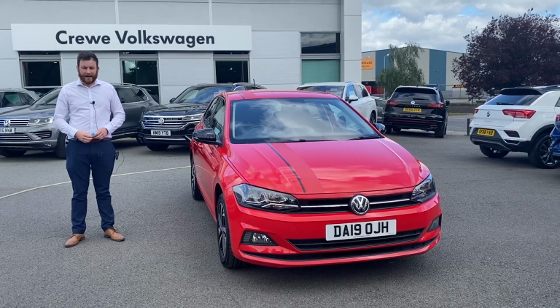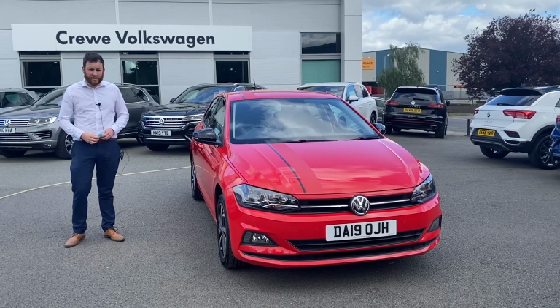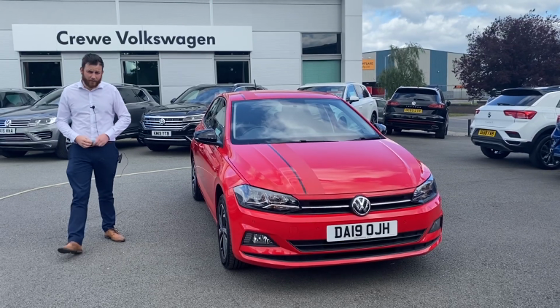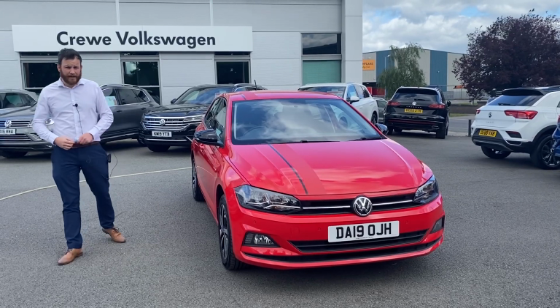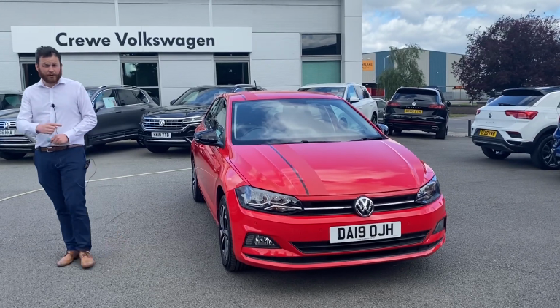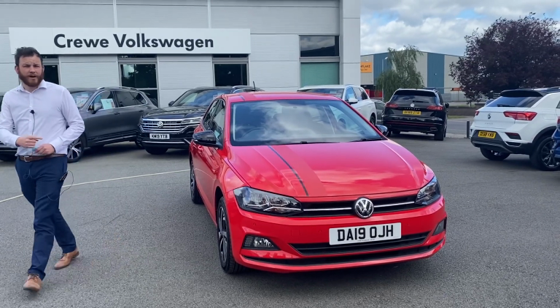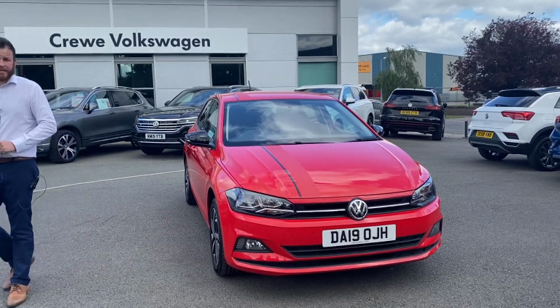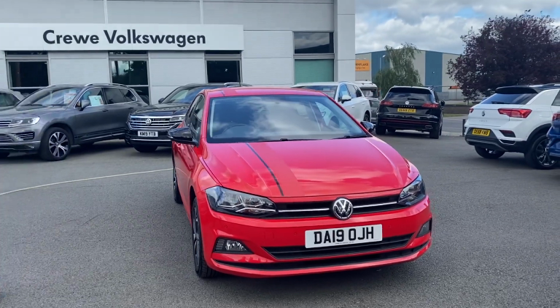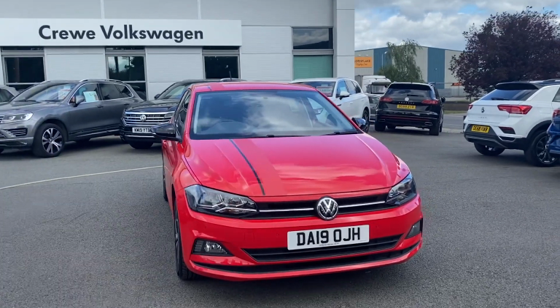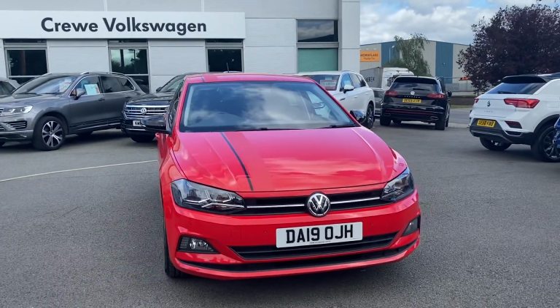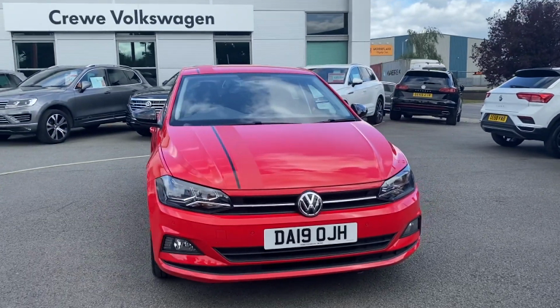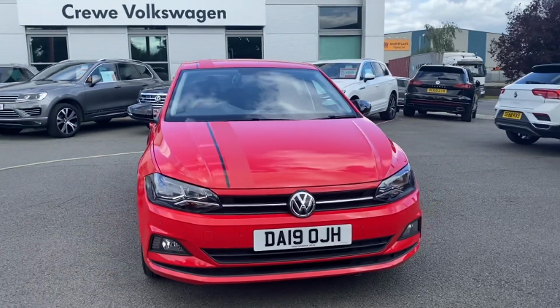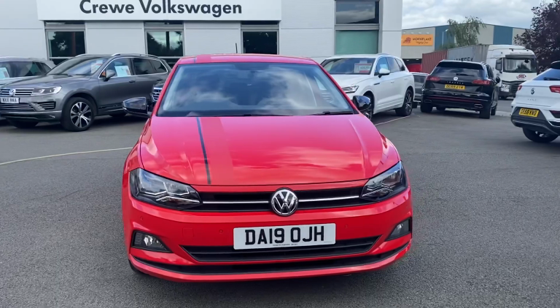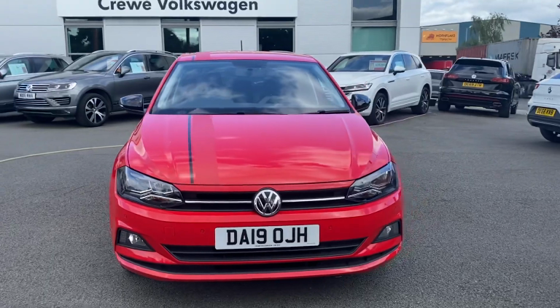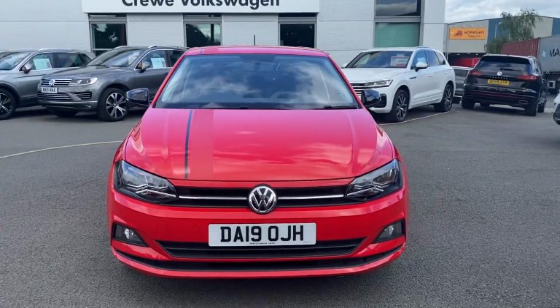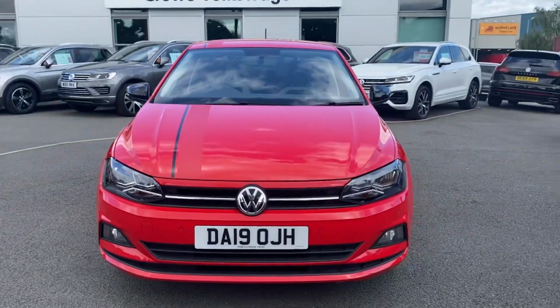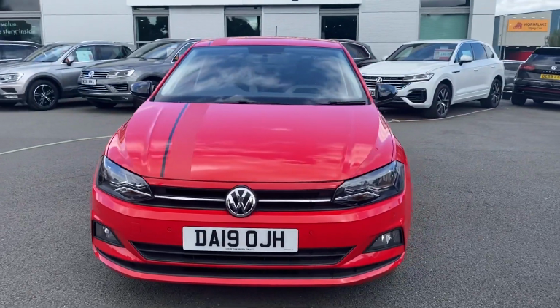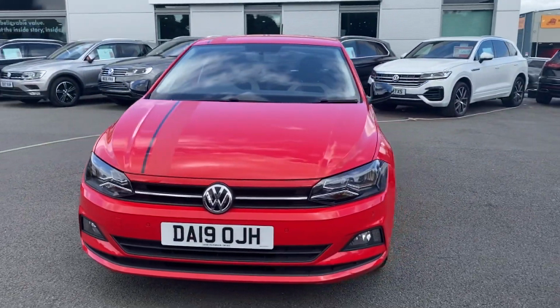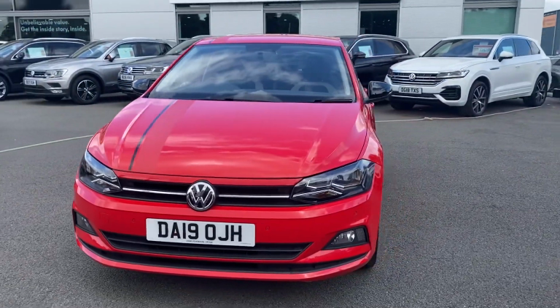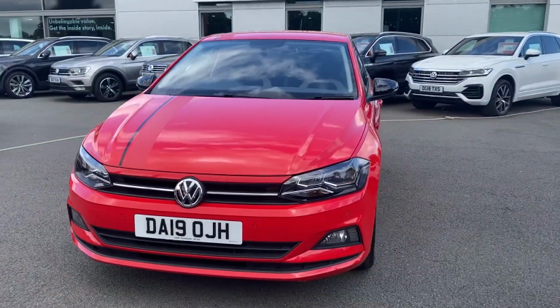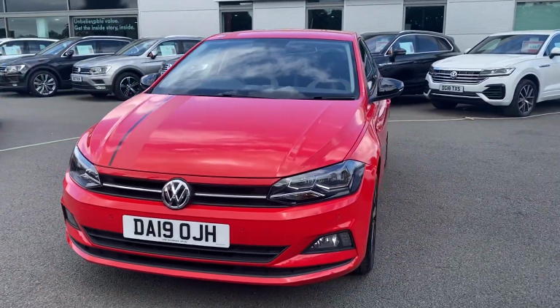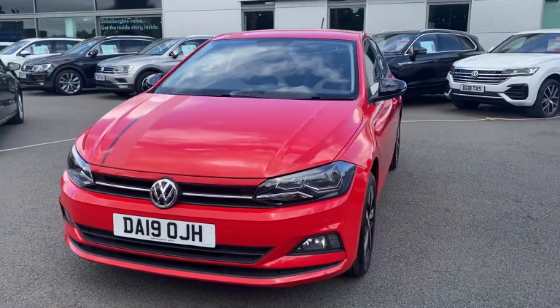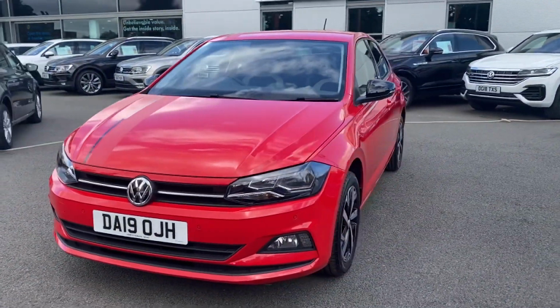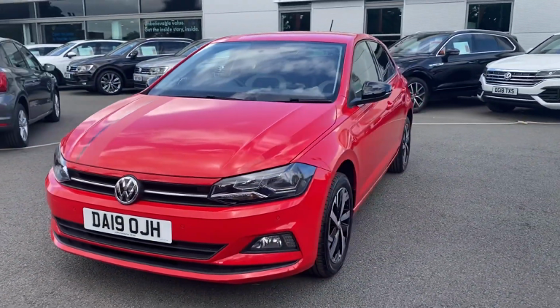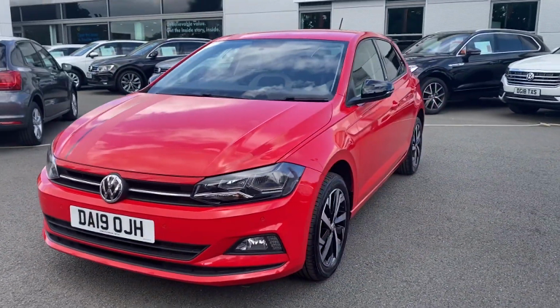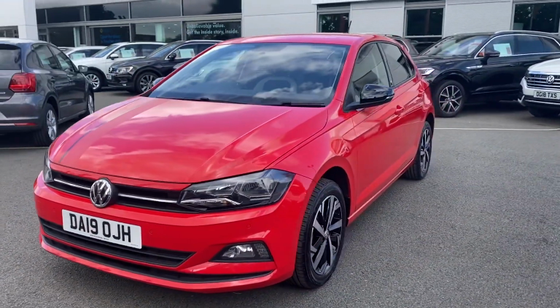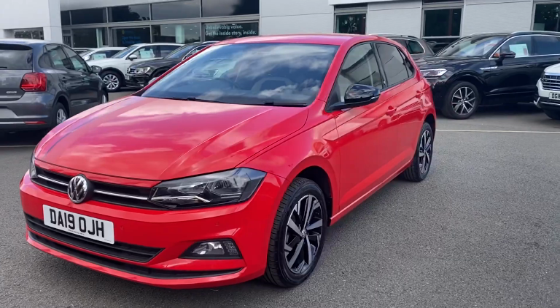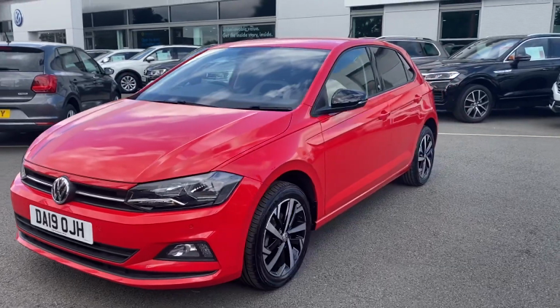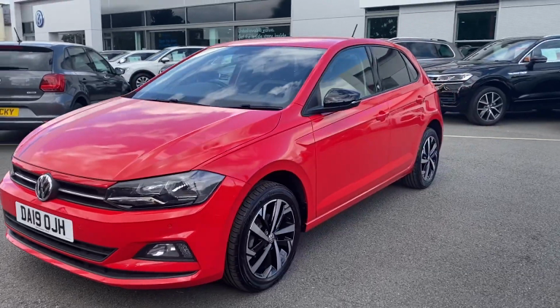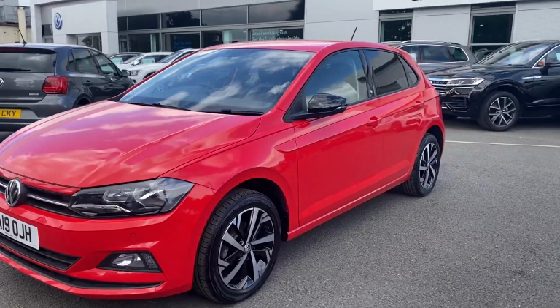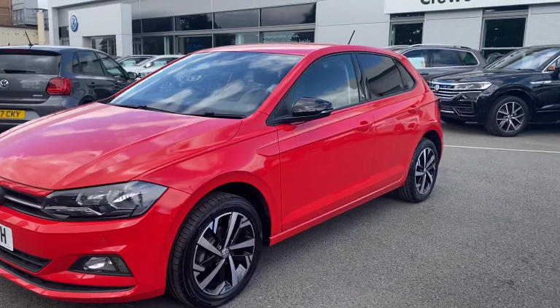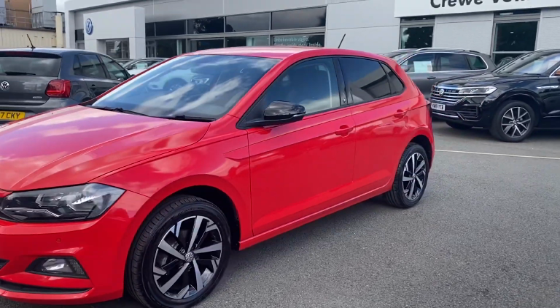Hi, it's Oli here from Volkswagen in Cruiser. We're just doing a quick seat now with one of our Polo Beats. This one's a 65 PS model and it does have the front and rear parking sensors as an option. It is ready for immediate delivery and it is currently on site for a test drive as well.